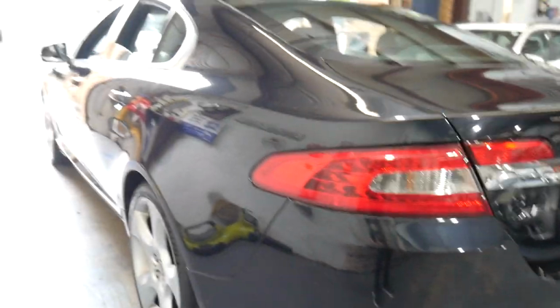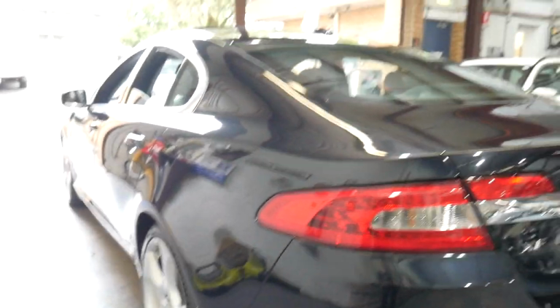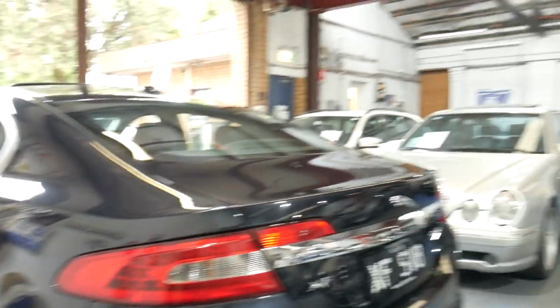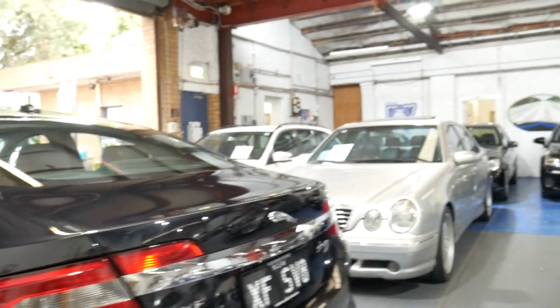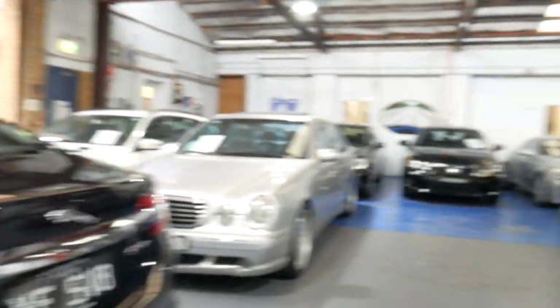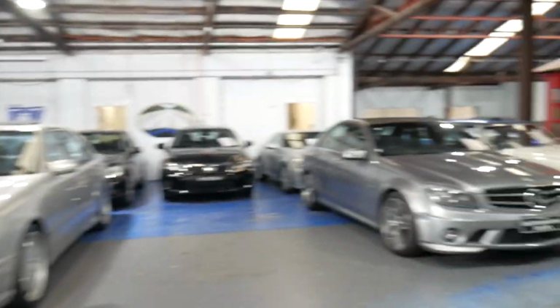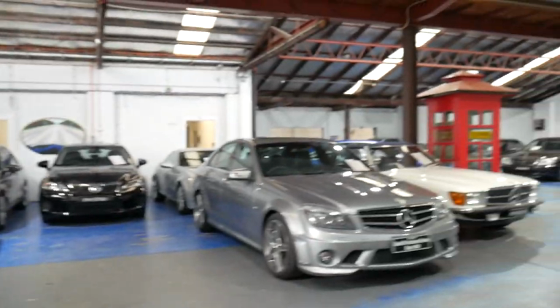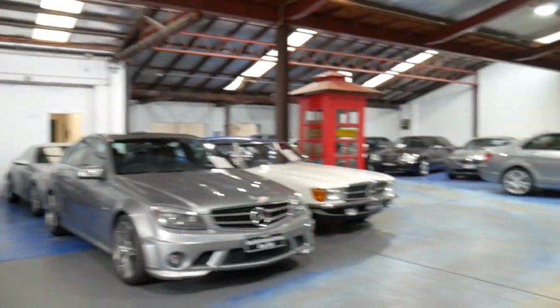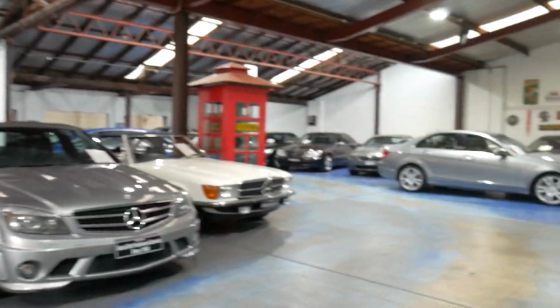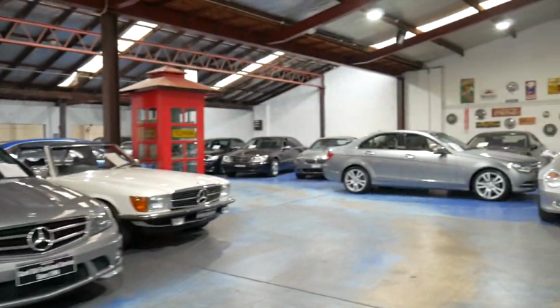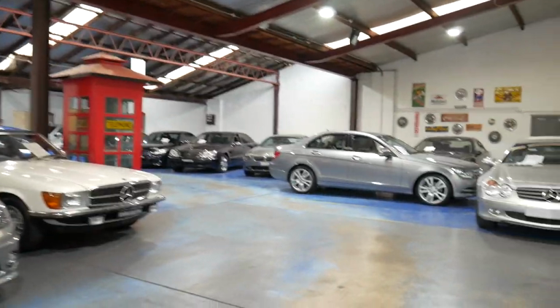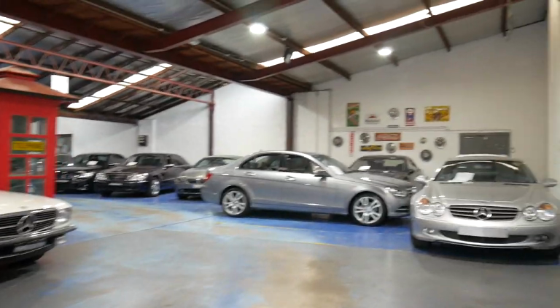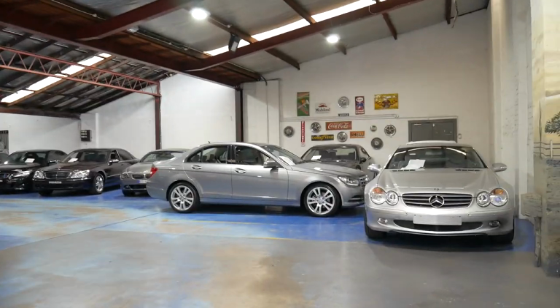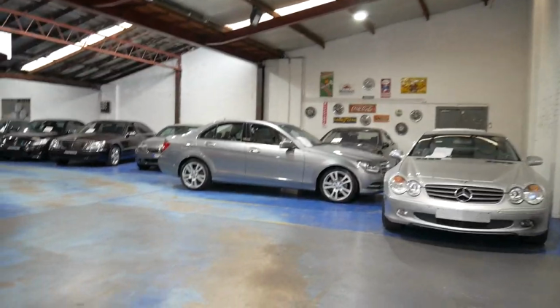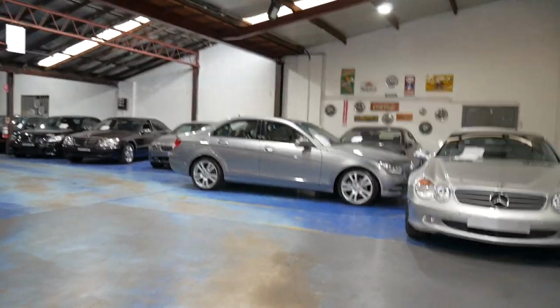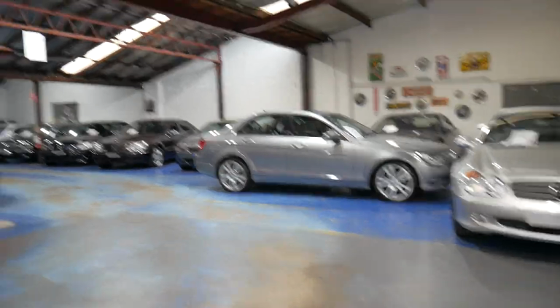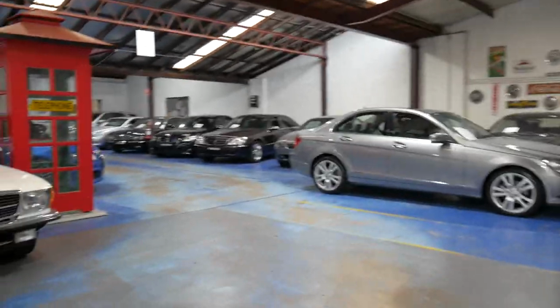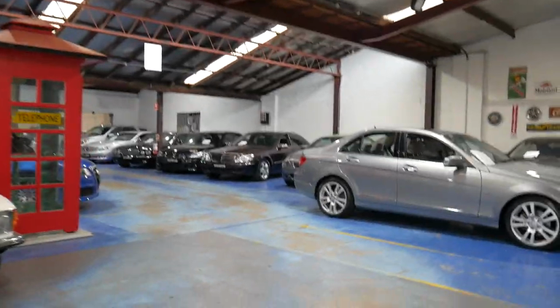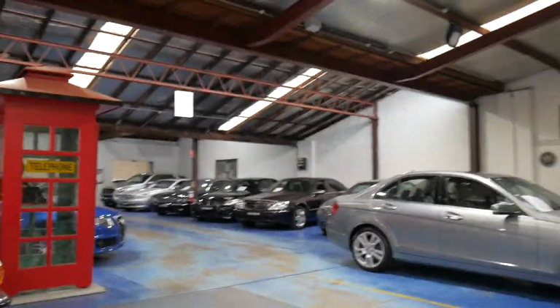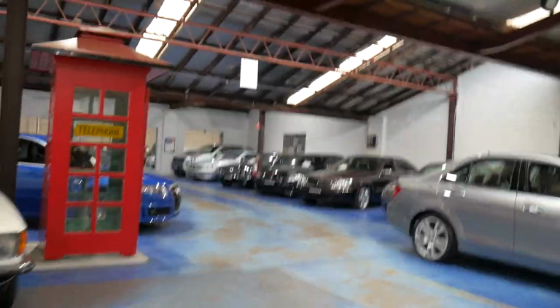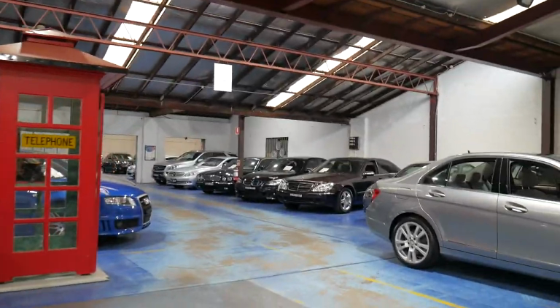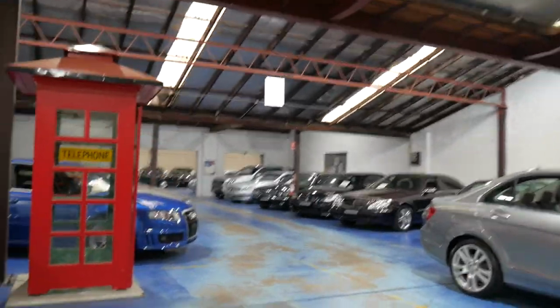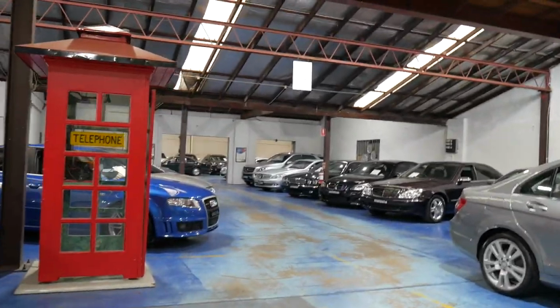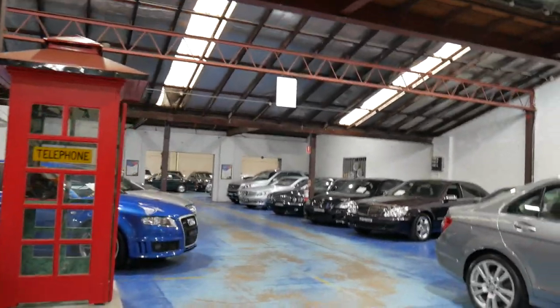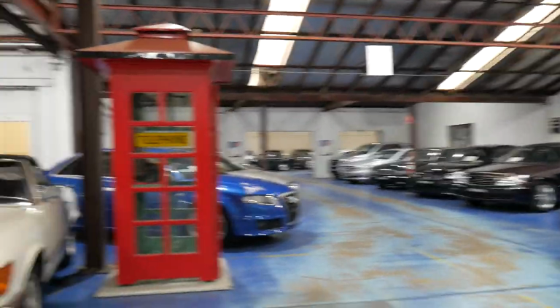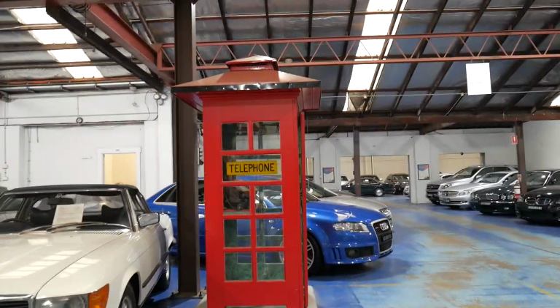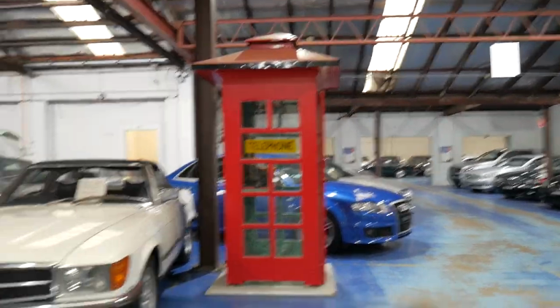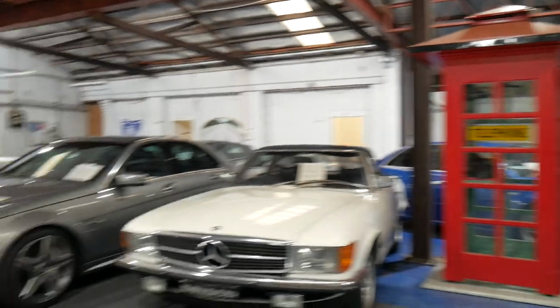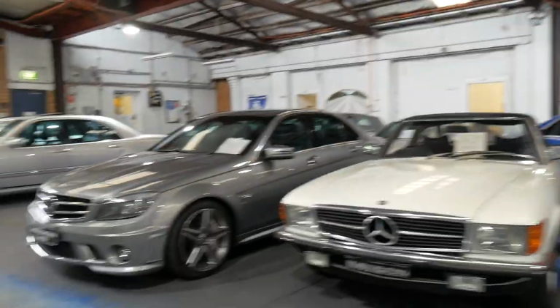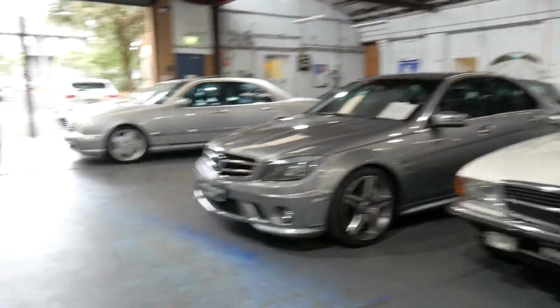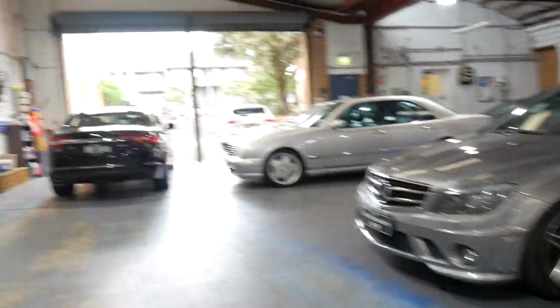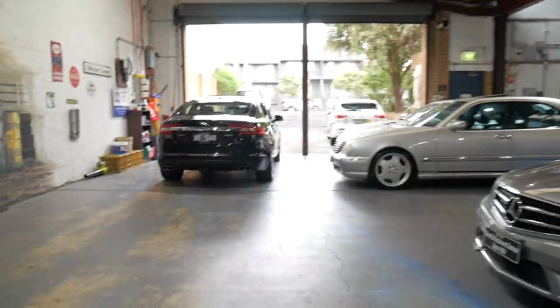Our business, the Old Timer Centre, has been buying and selling prestige and classic cars since 1994. I'm just going to show you down the back — we've got a beautiful big warehouse with a mechanic, an old phone box, and we have detailers and so forth.